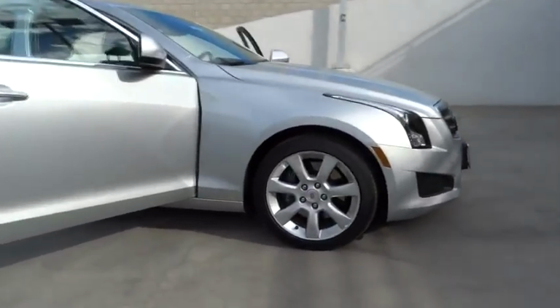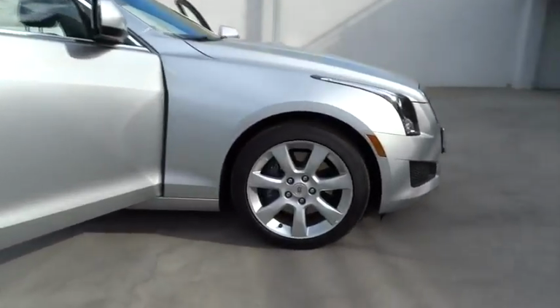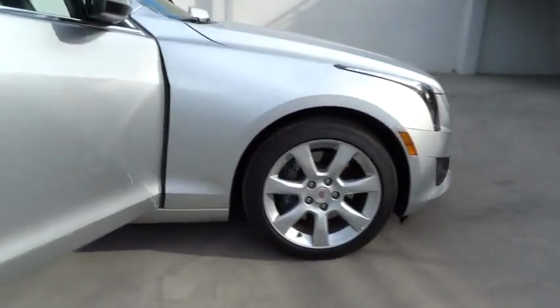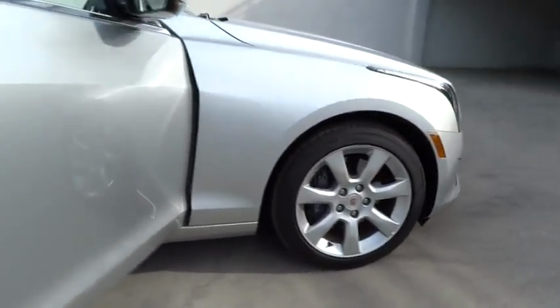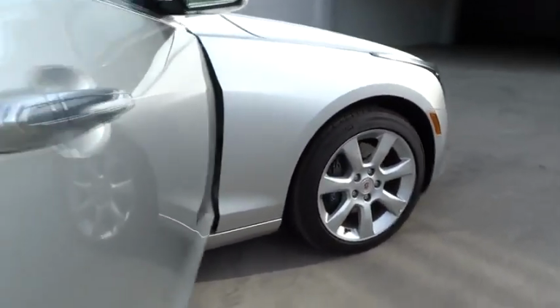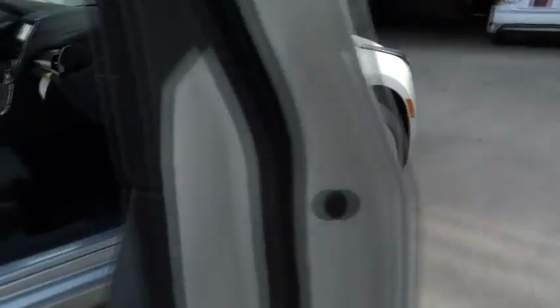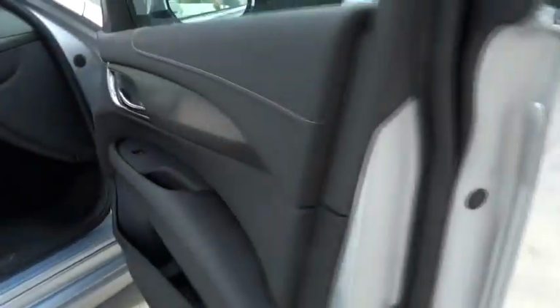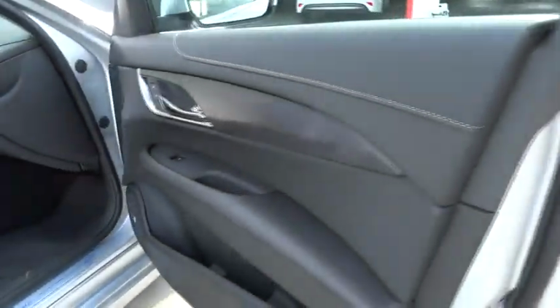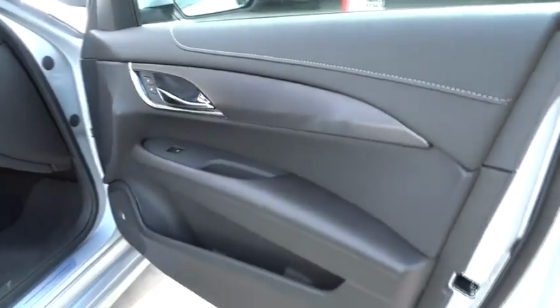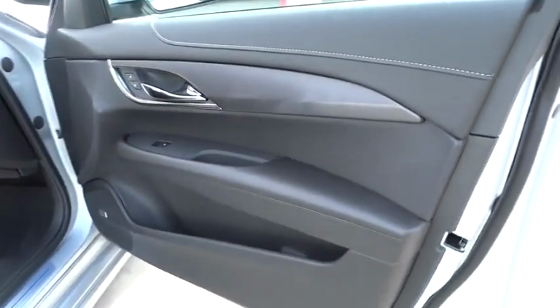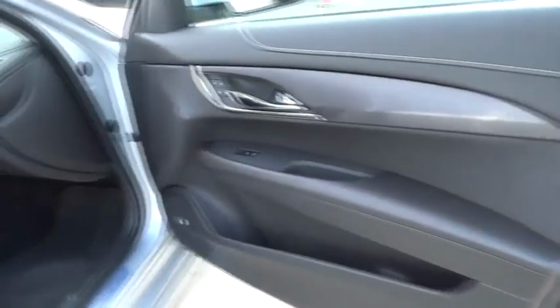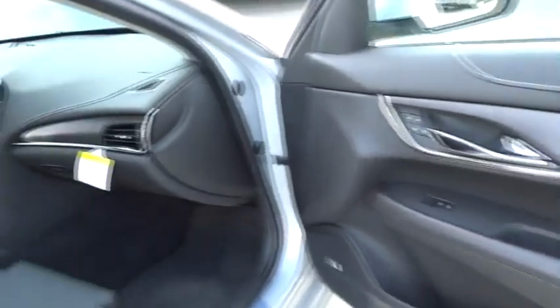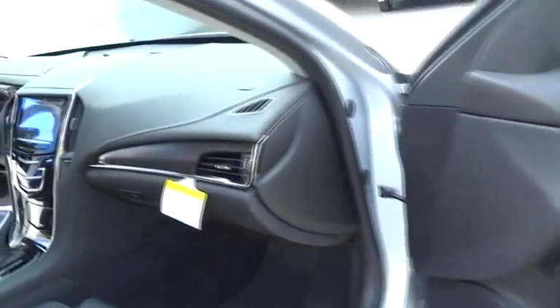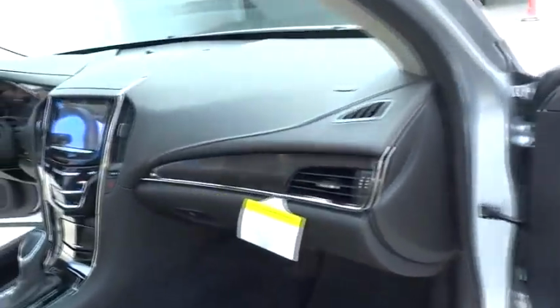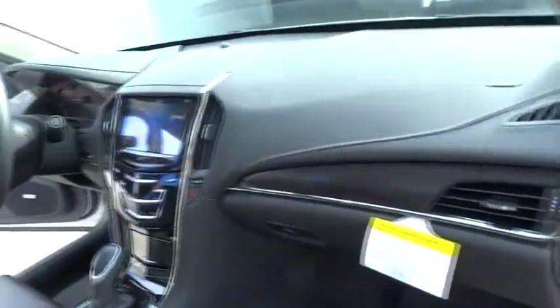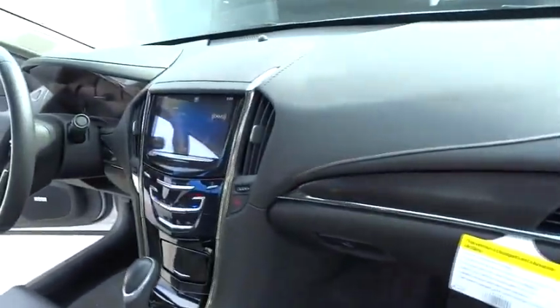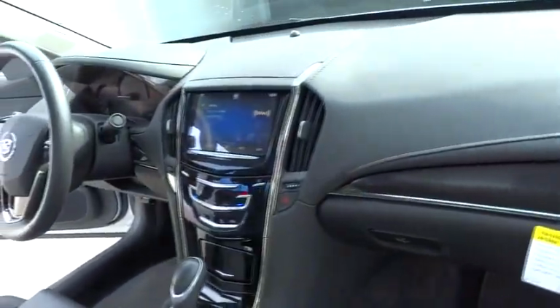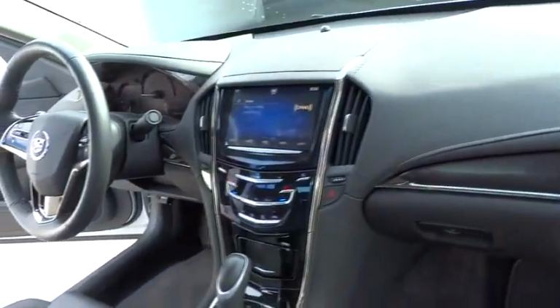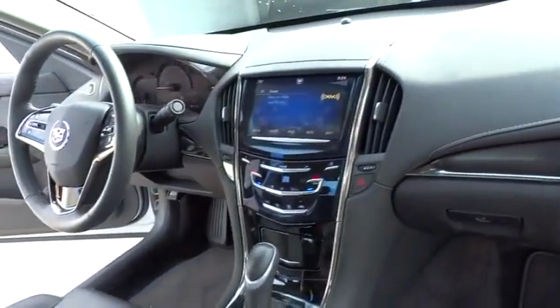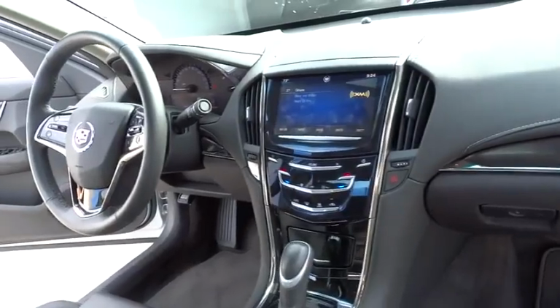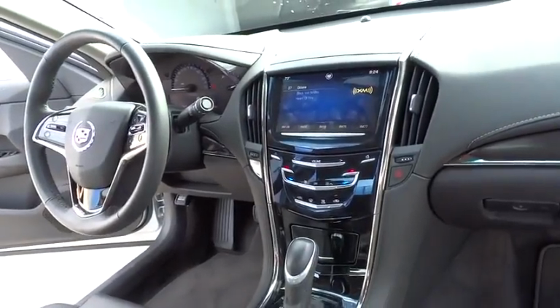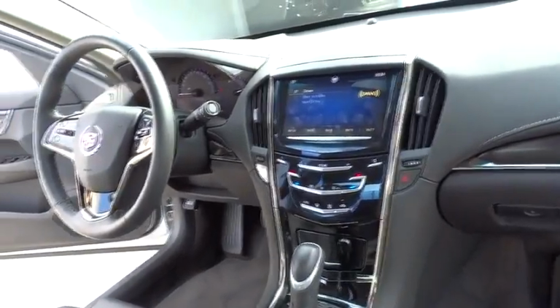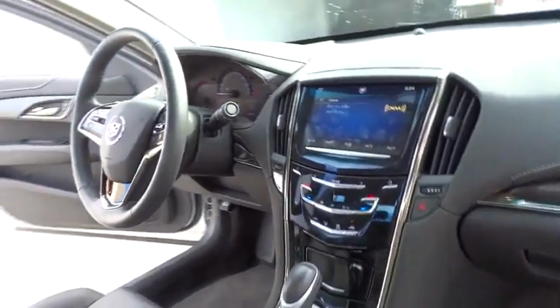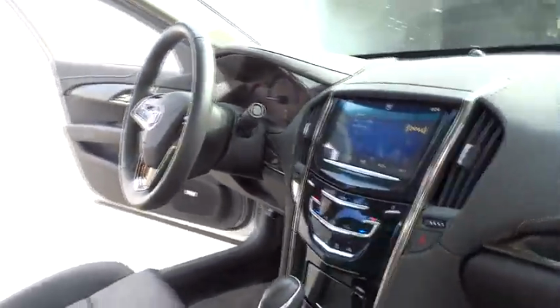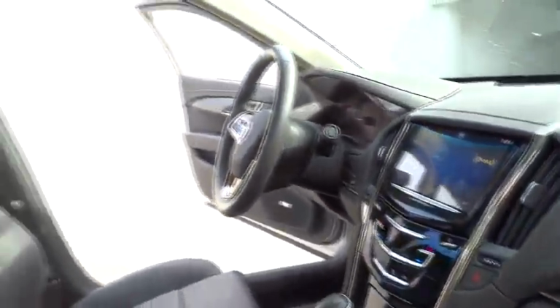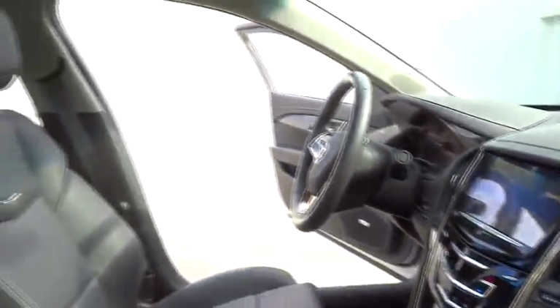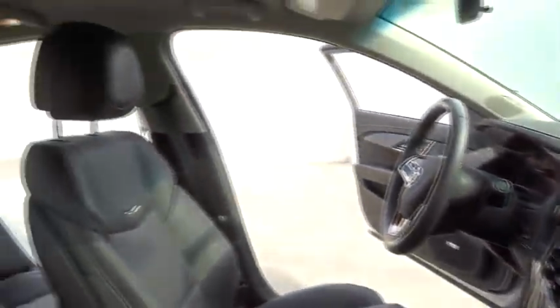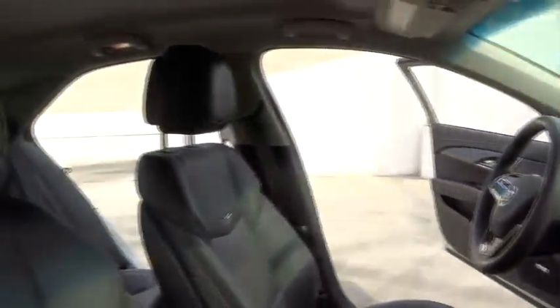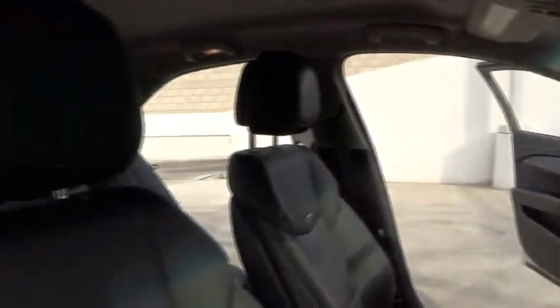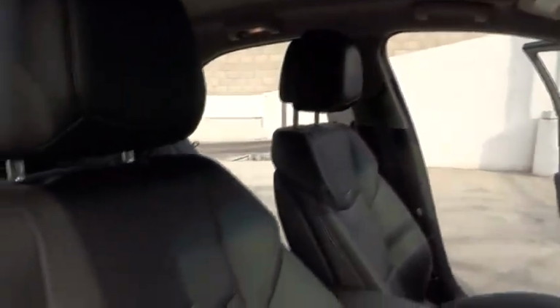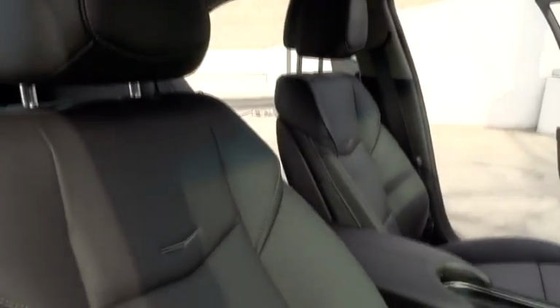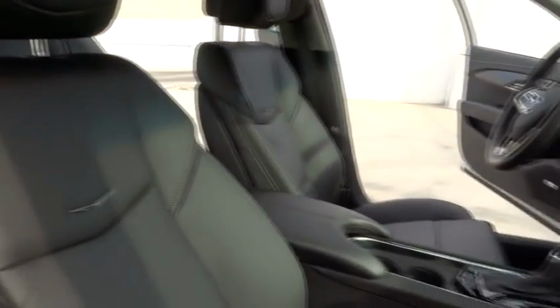Here are some of this vehicle's great options: stability control, traction control, power passenger seat, anti-lock braking system, steering wheel audio control, power steering, driver airbag, adjustable steering wheel, and cruise control.